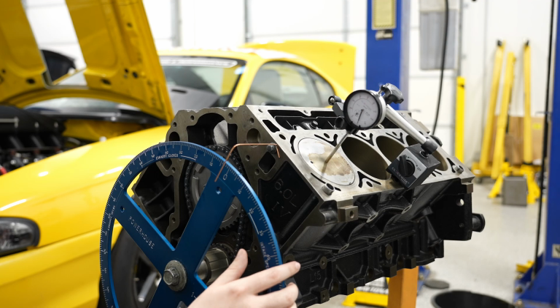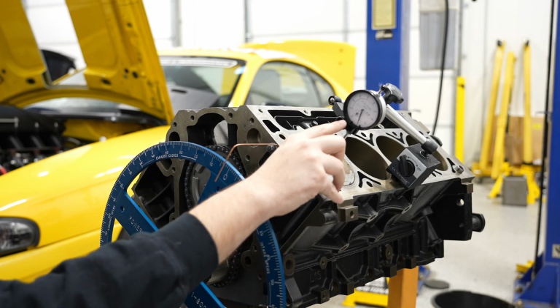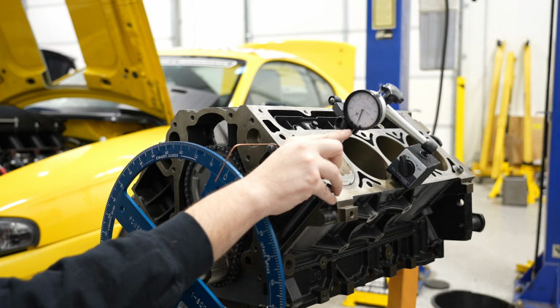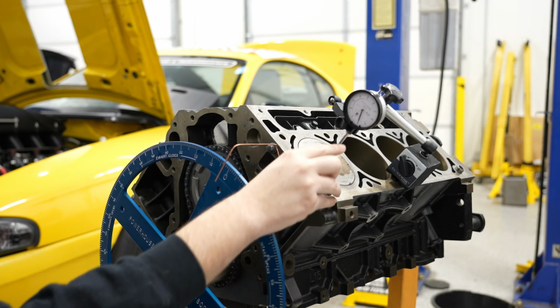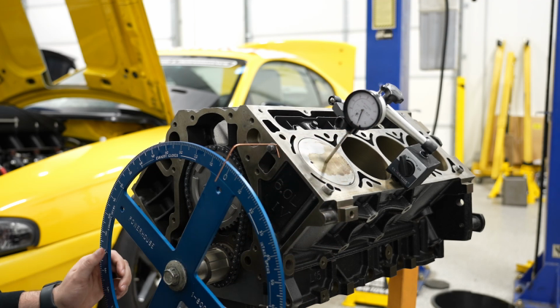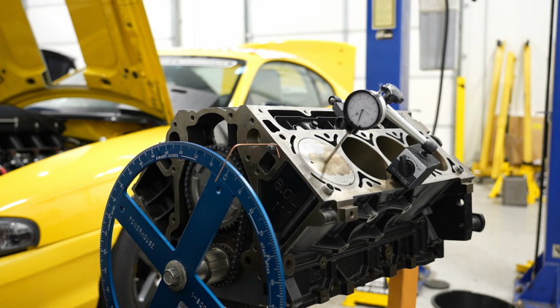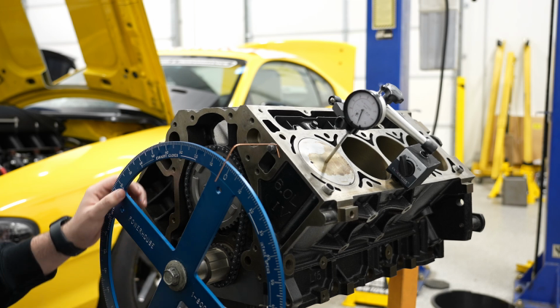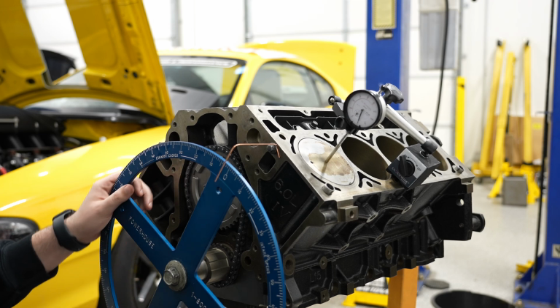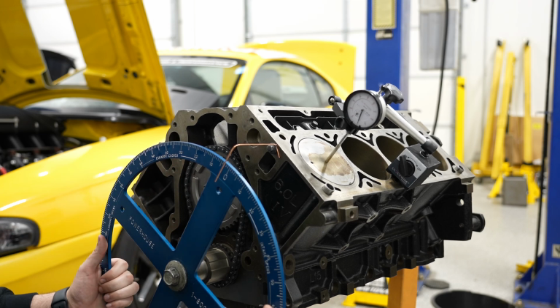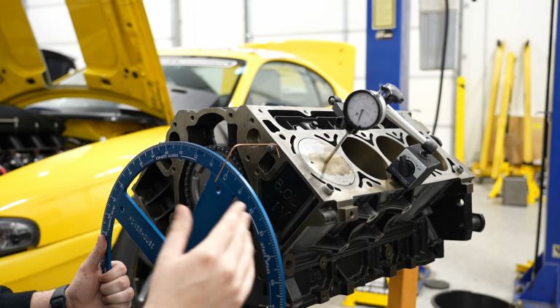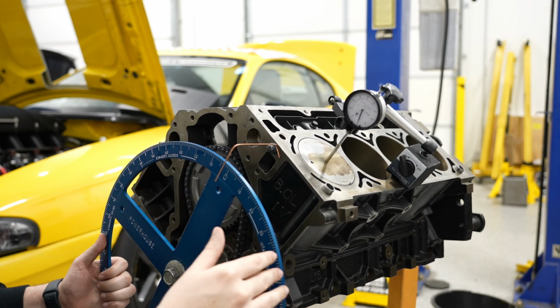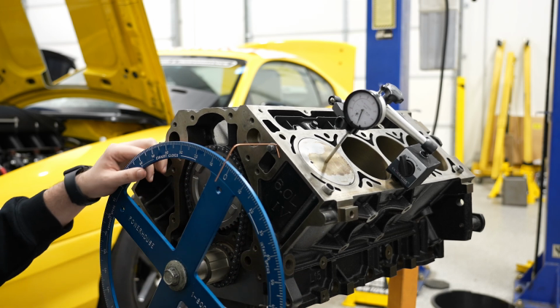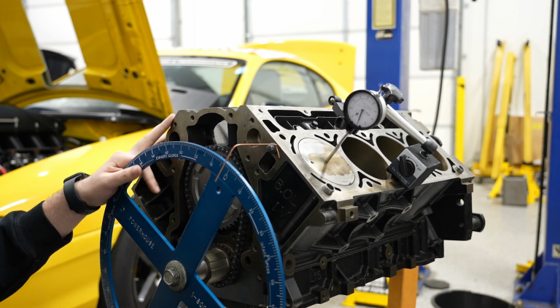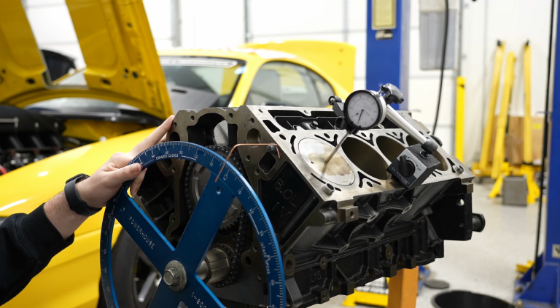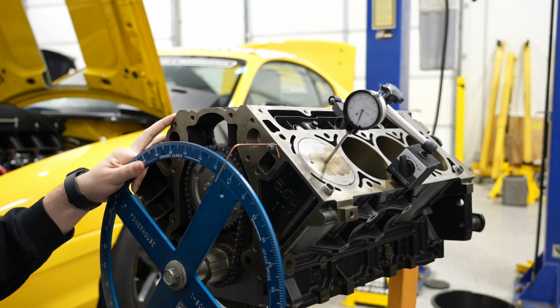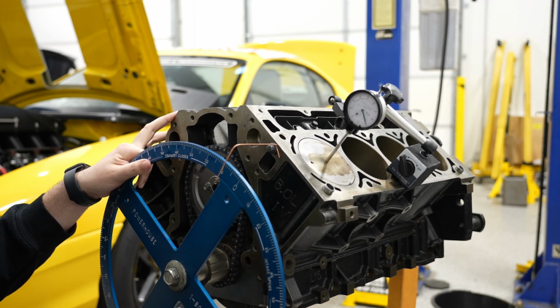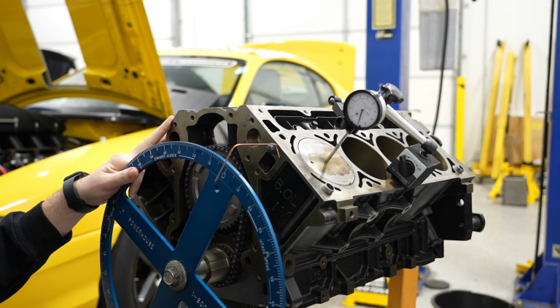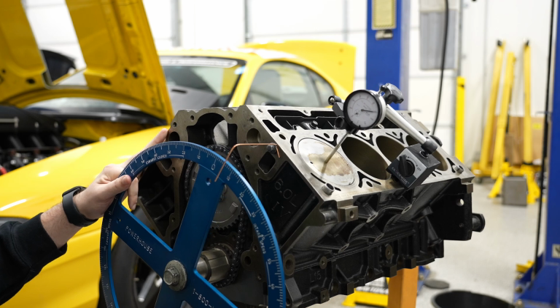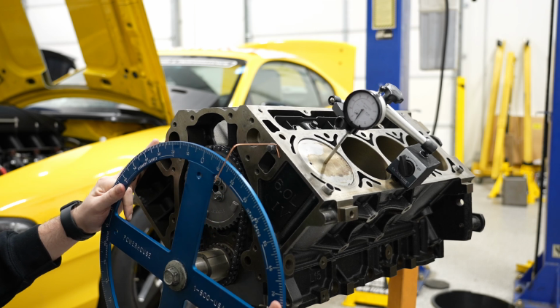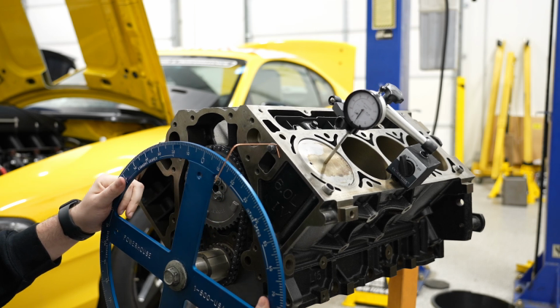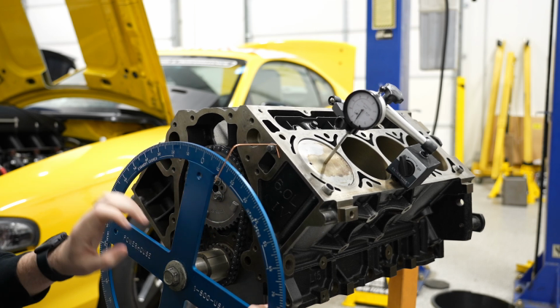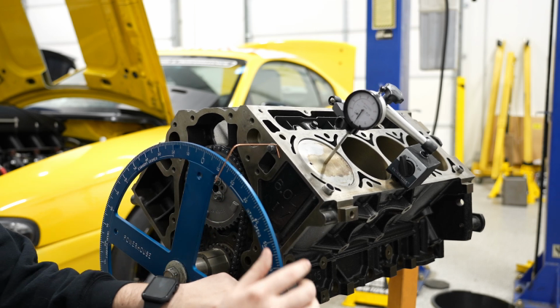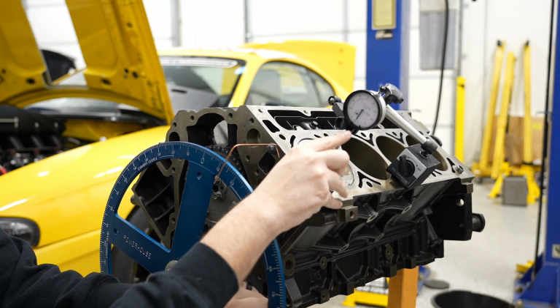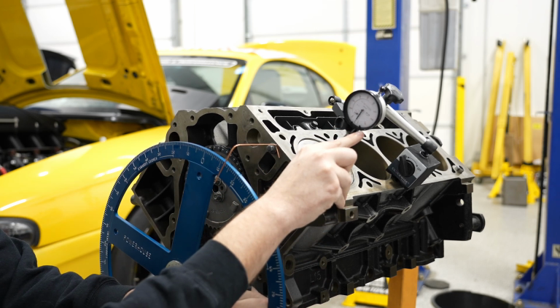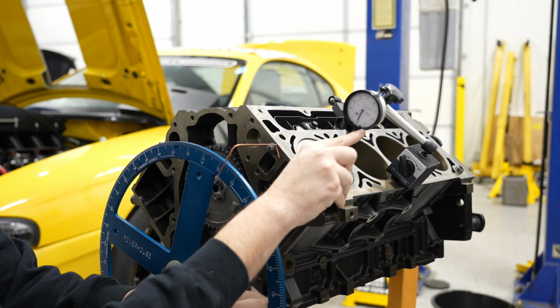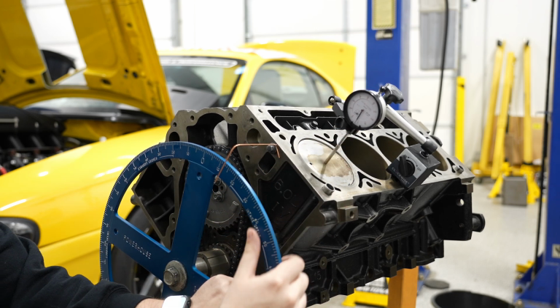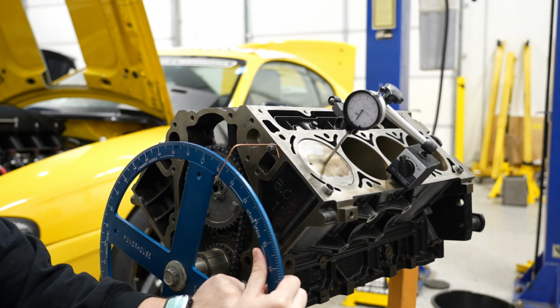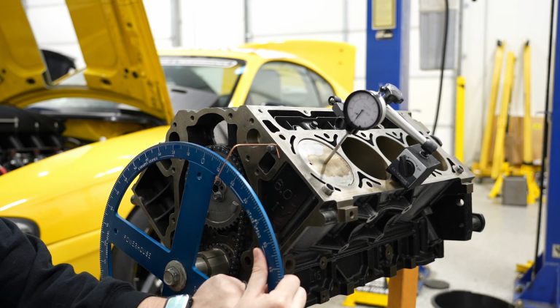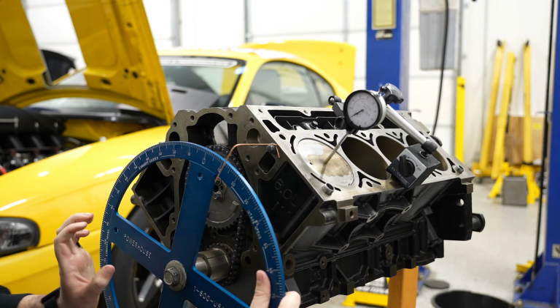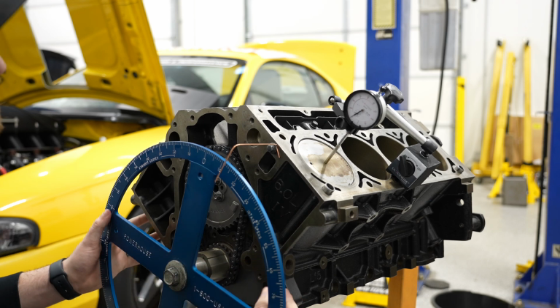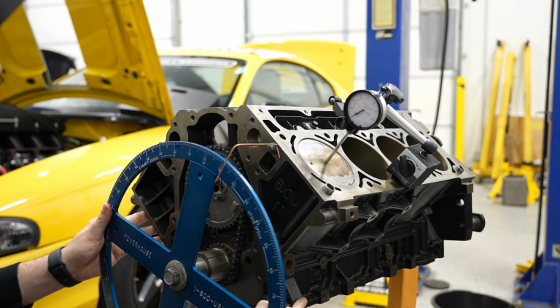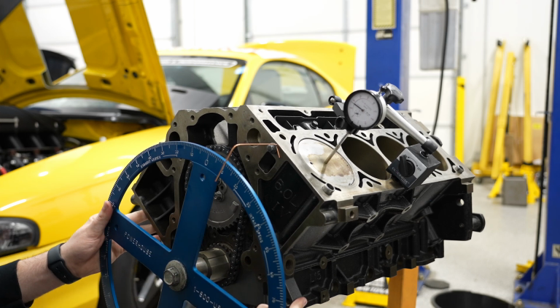I've also set this indicator to zero as well. Basically this is a game of averages, so I'm actually going to back it up a little bit and I'm going to aim for about ten thousandths before the mark.